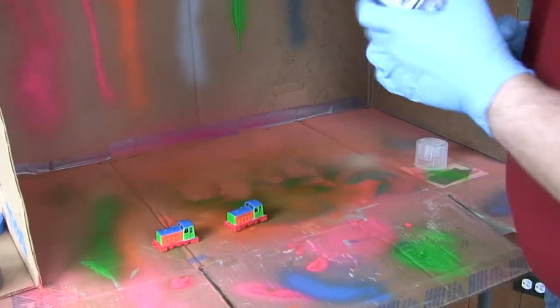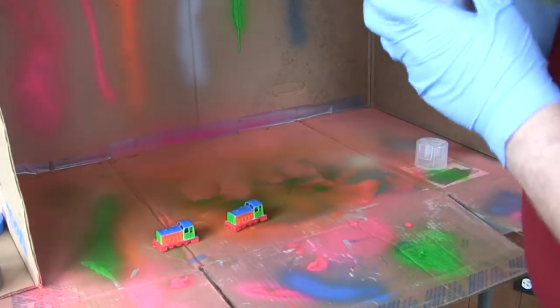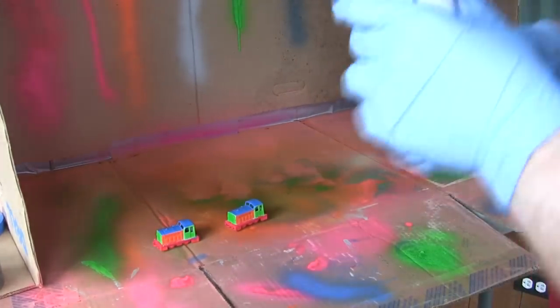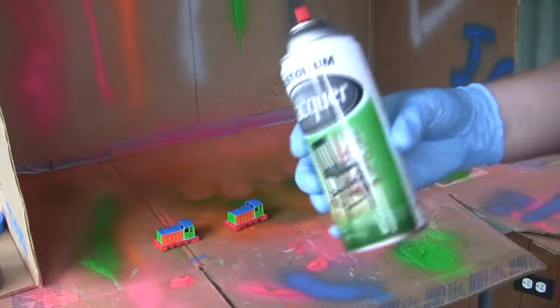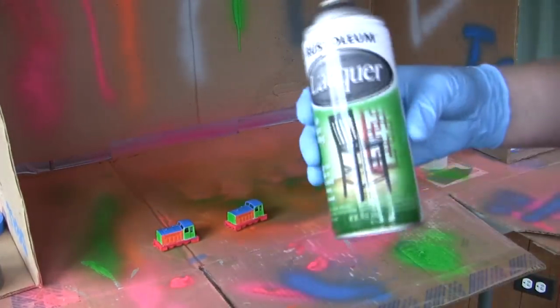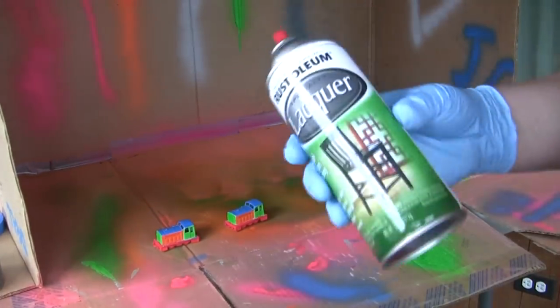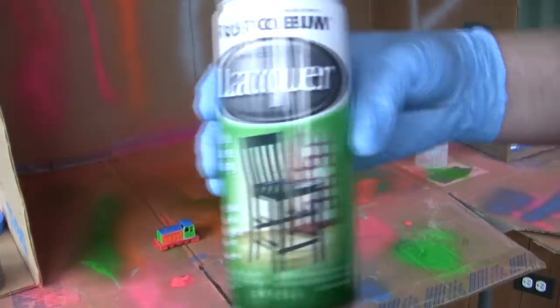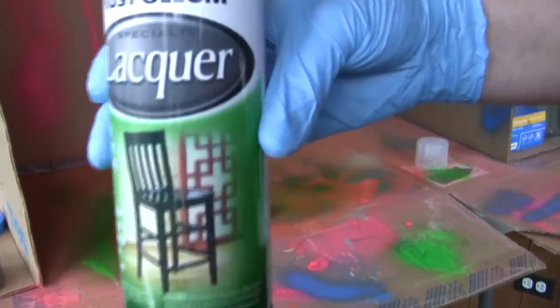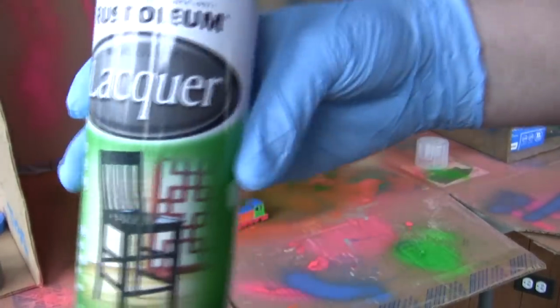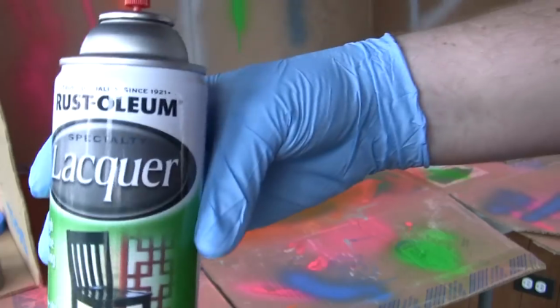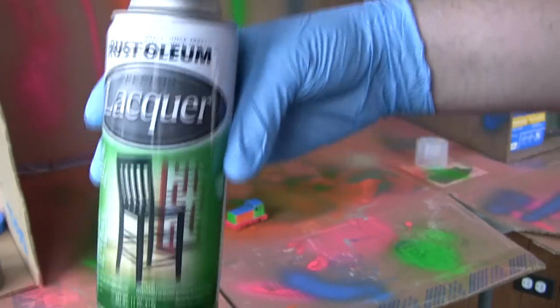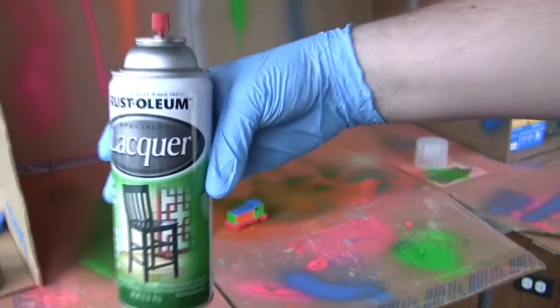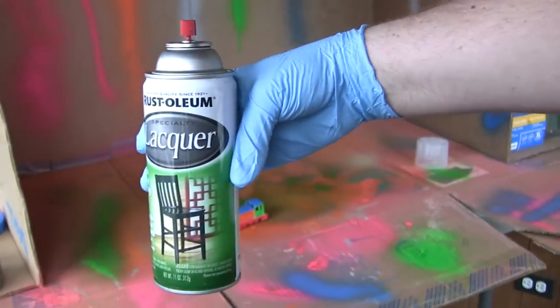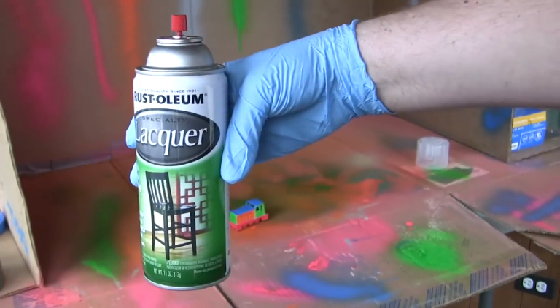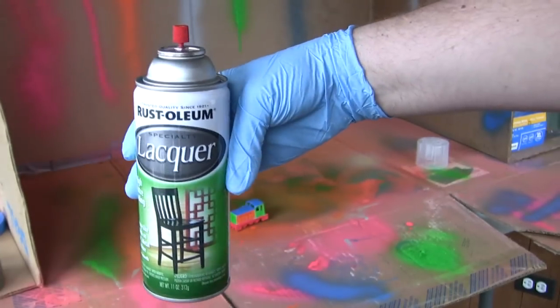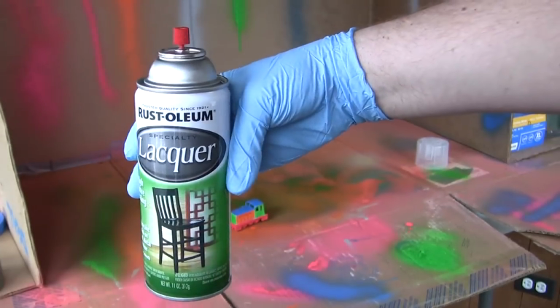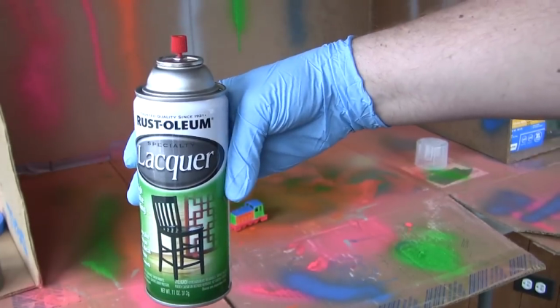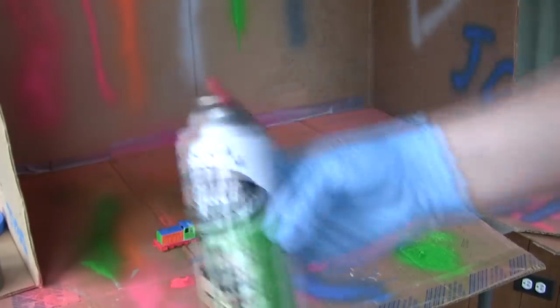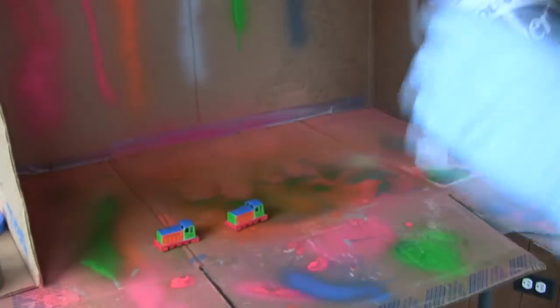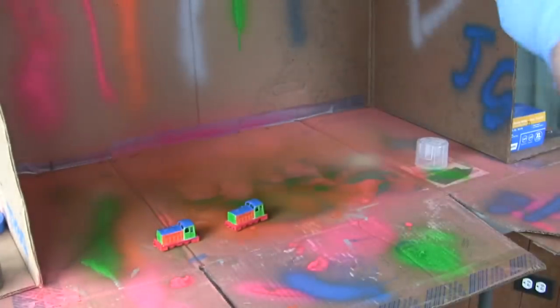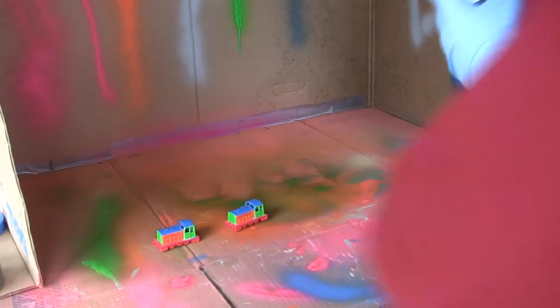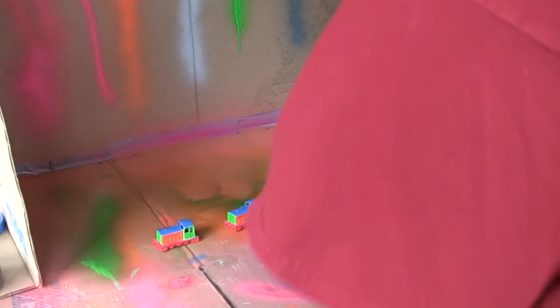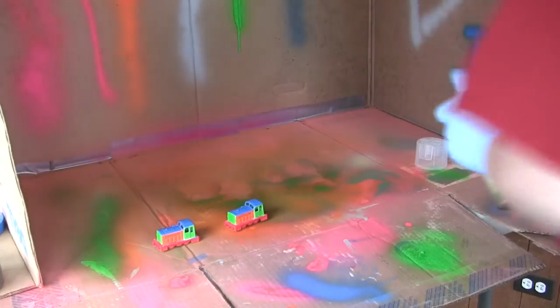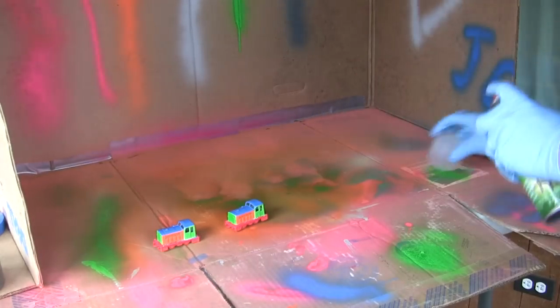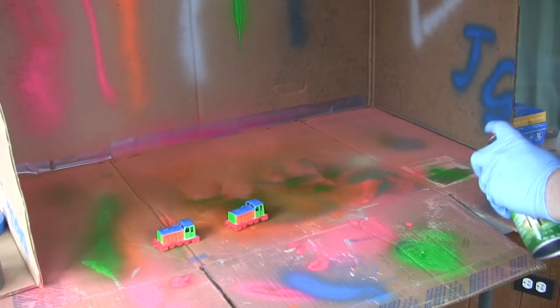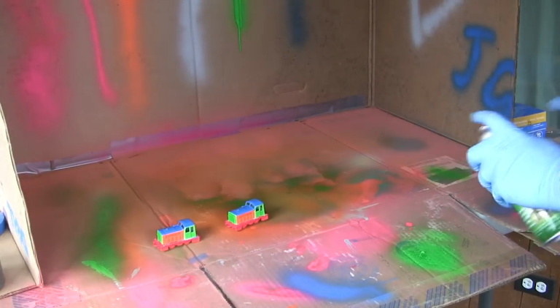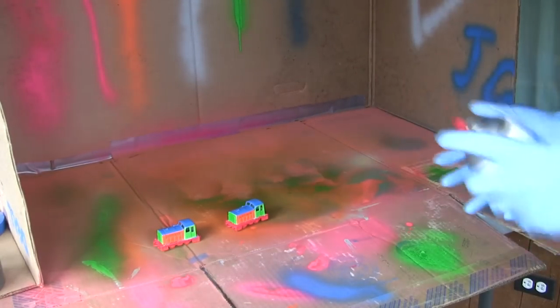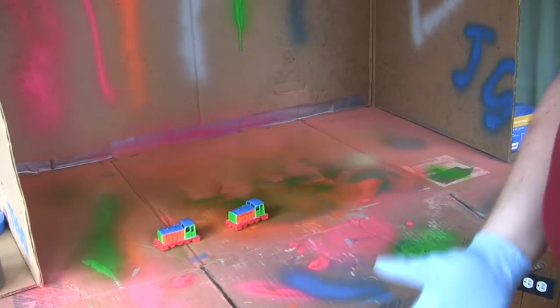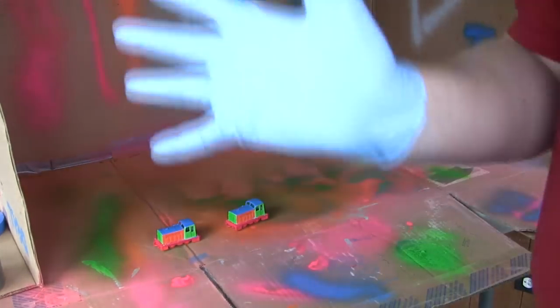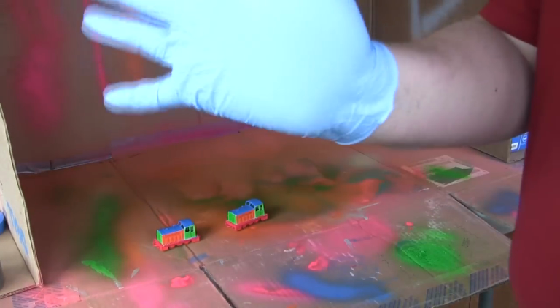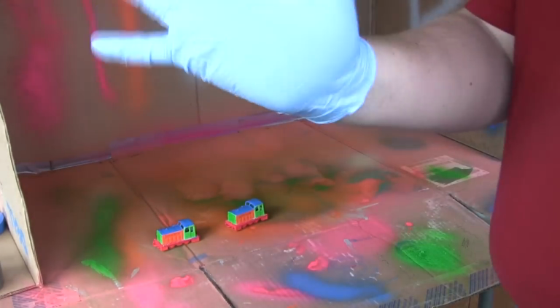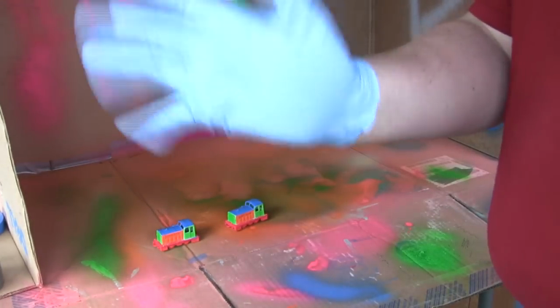I think we're ready to go with our lacquer. You can actually see that. So, let's give it a spray here and see what happens, since we're all gloved up and ready to go.